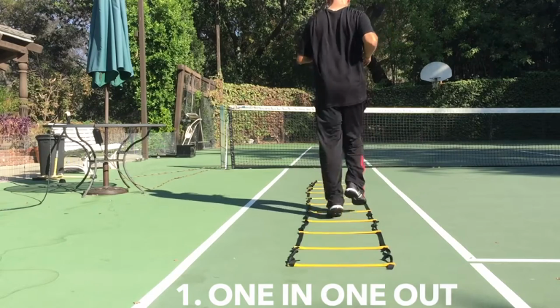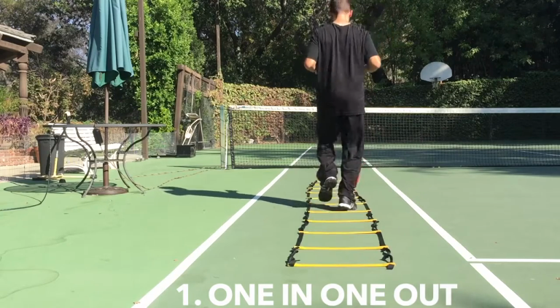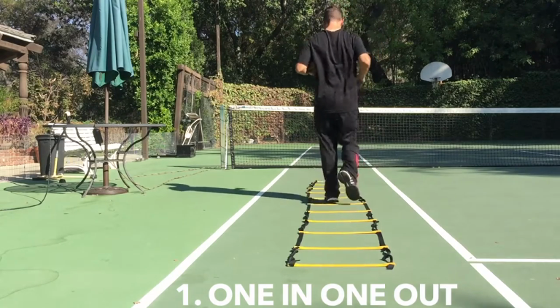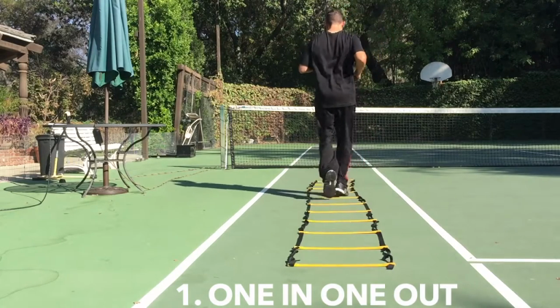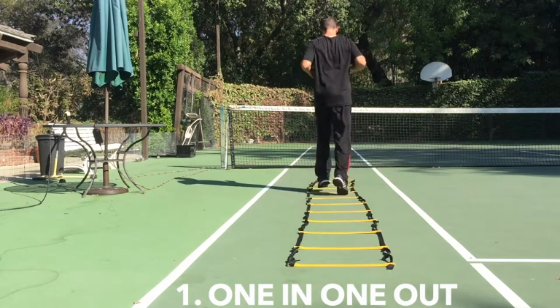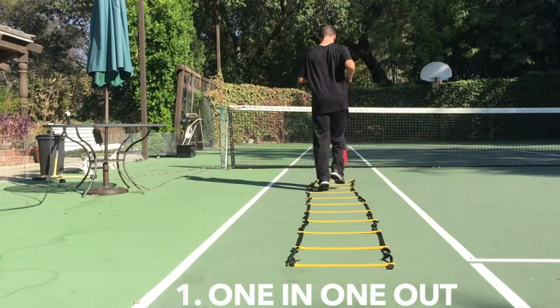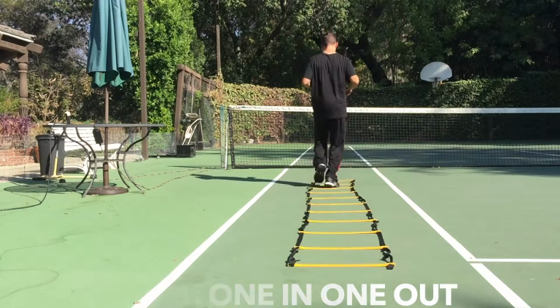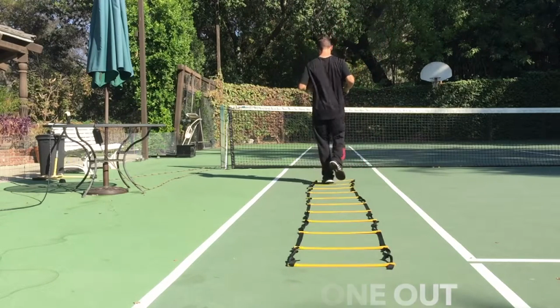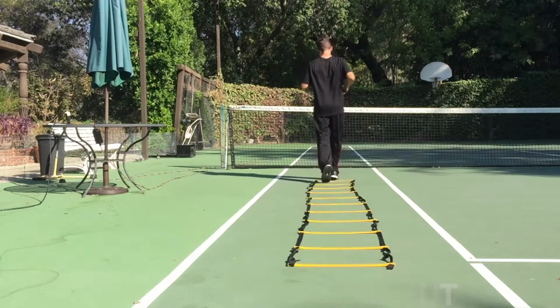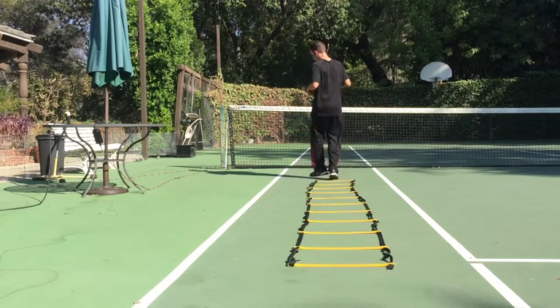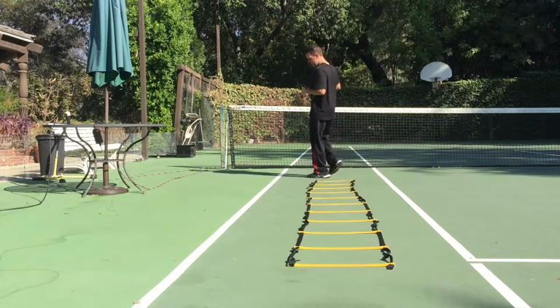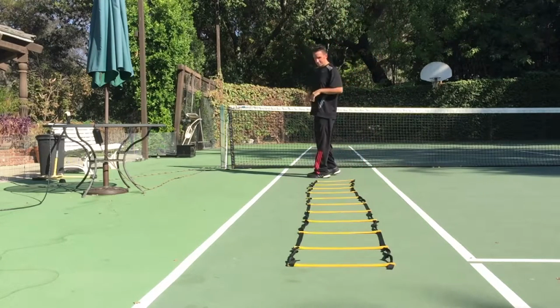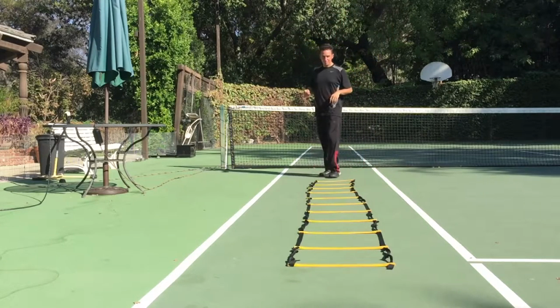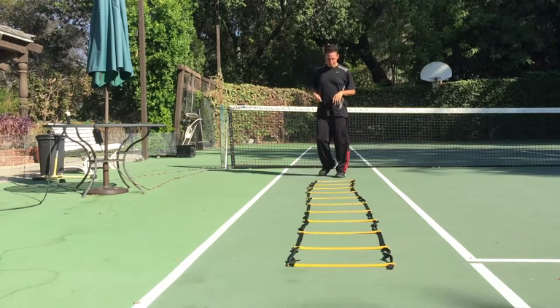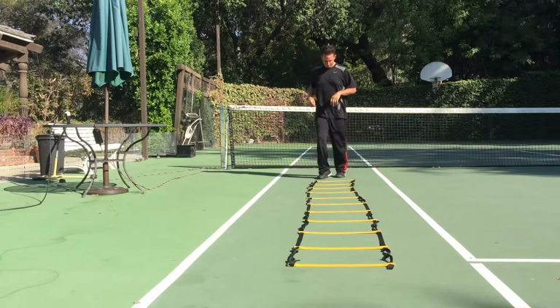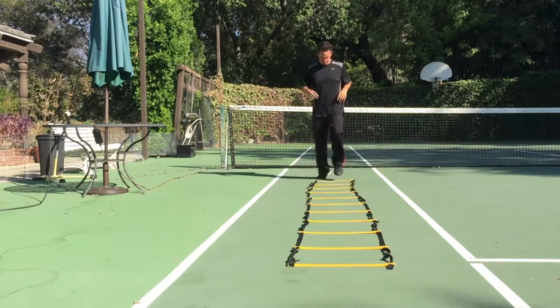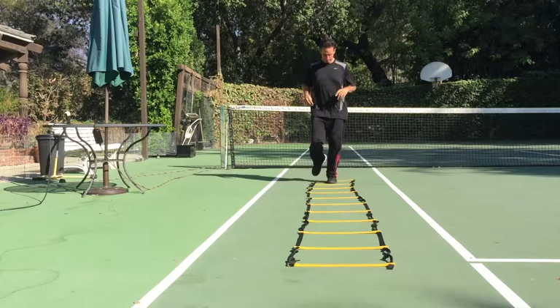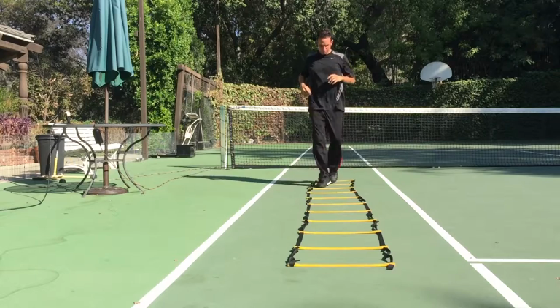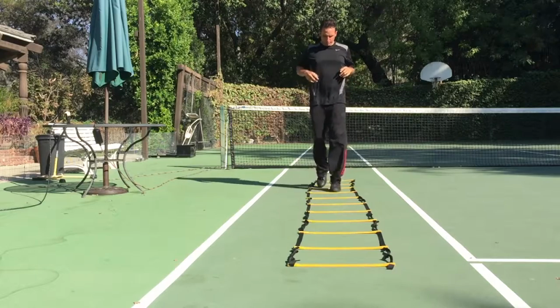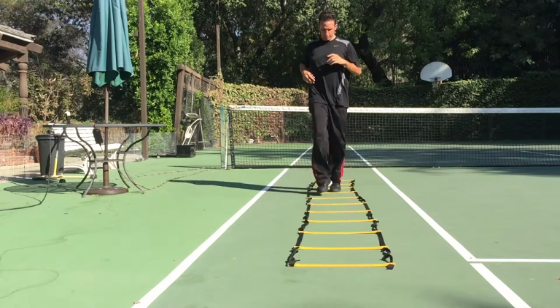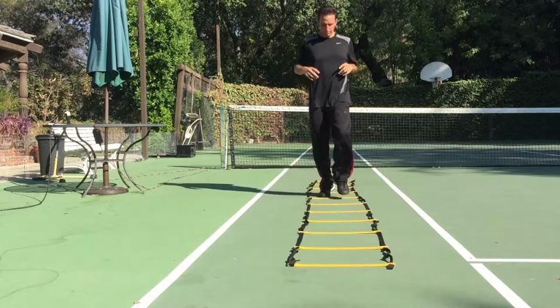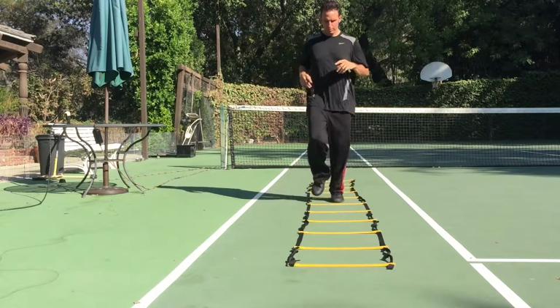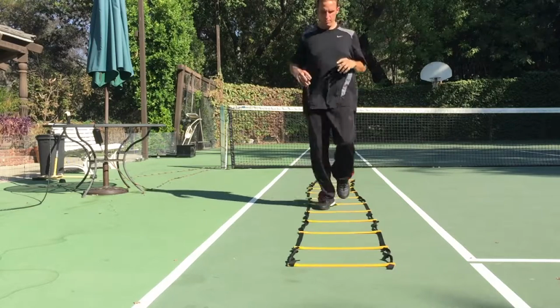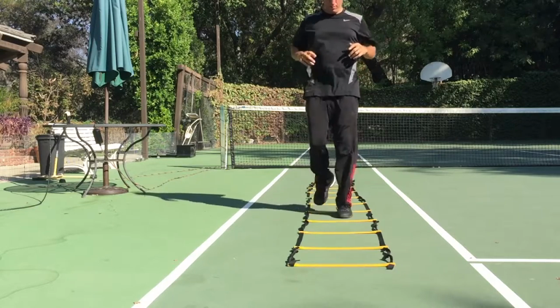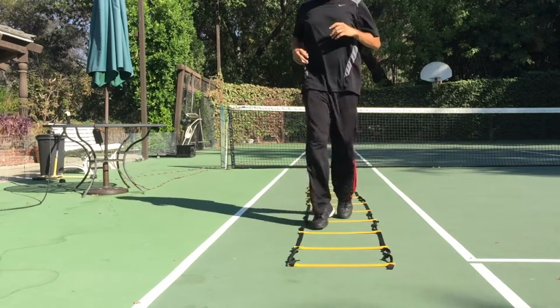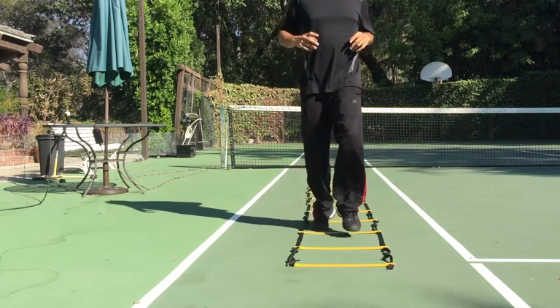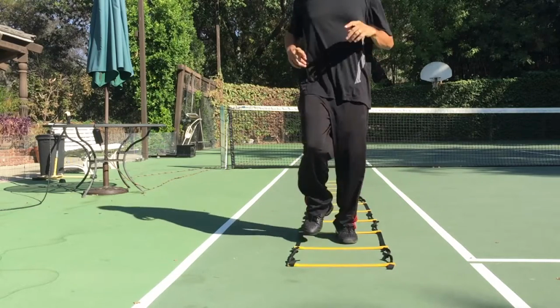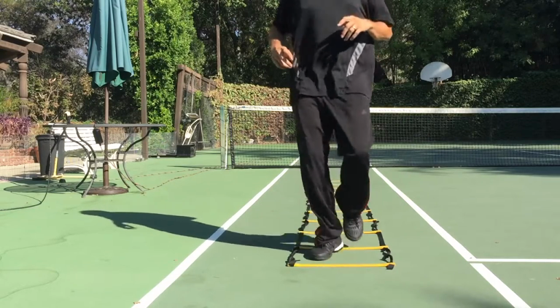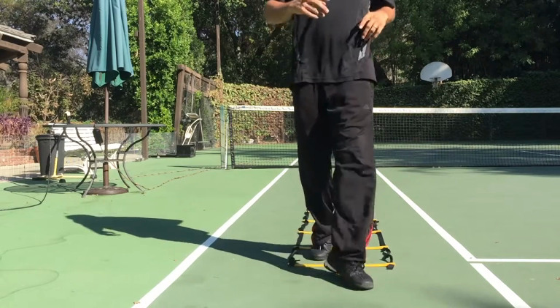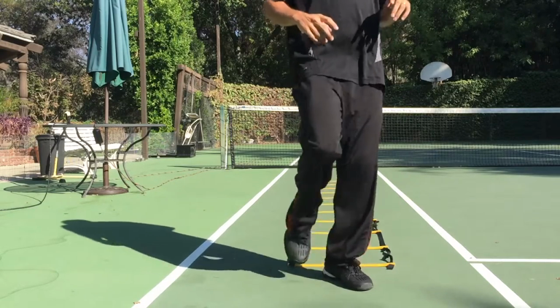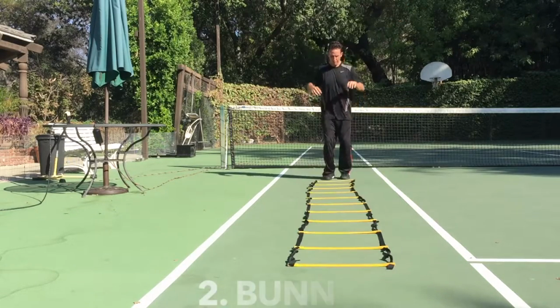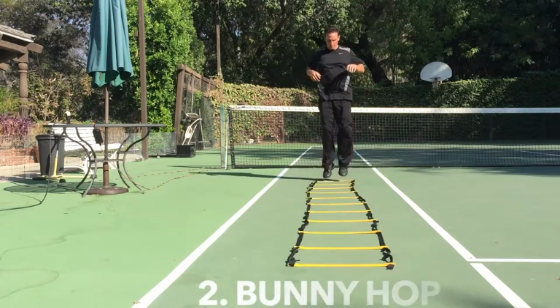Up first is your good old-fashioned one-in-one-out, just like you're running. And on the way back, start with your opposite foot. Easy — nothing to it.